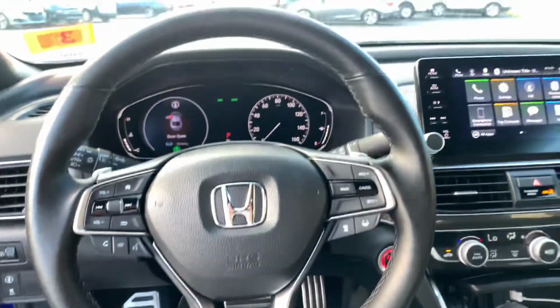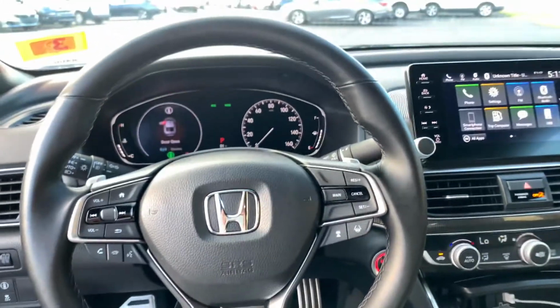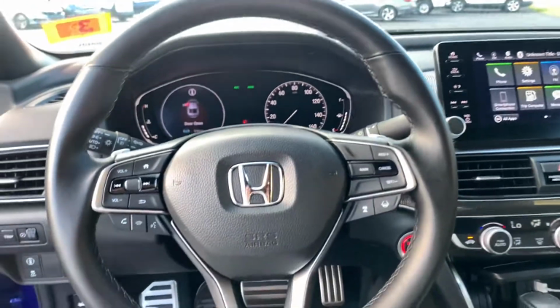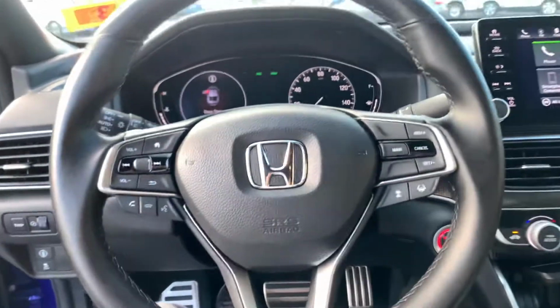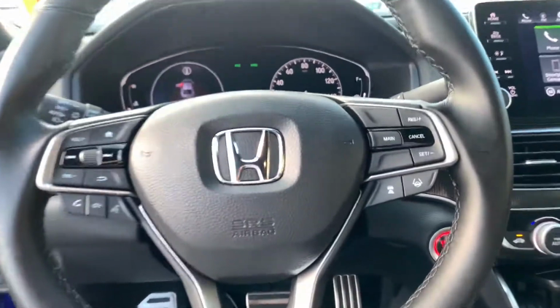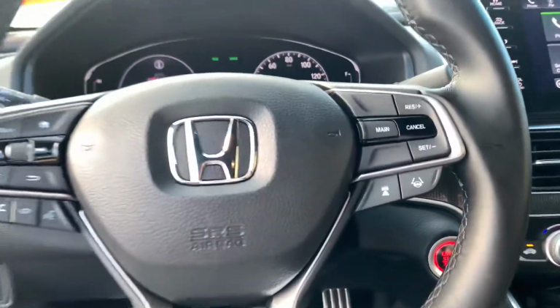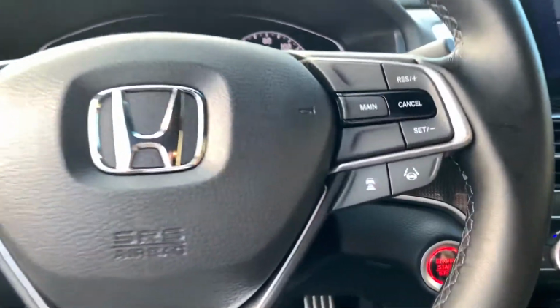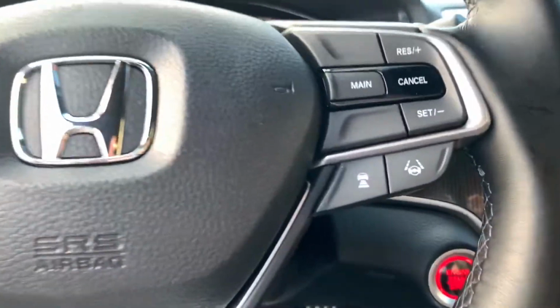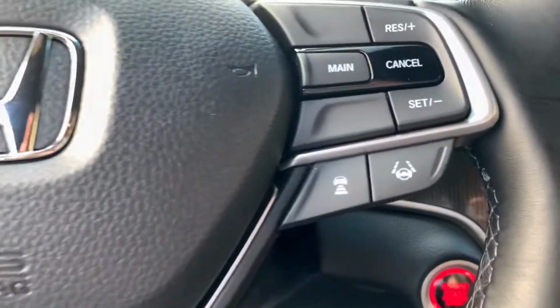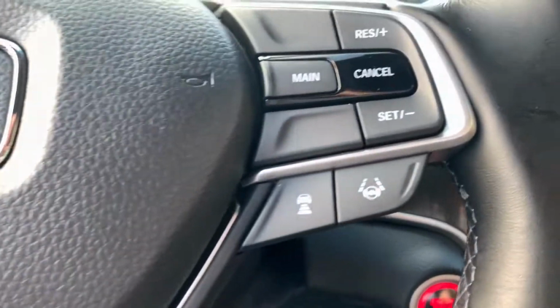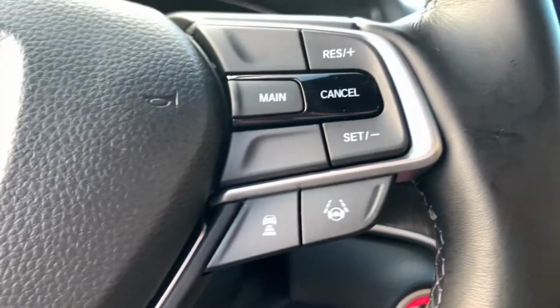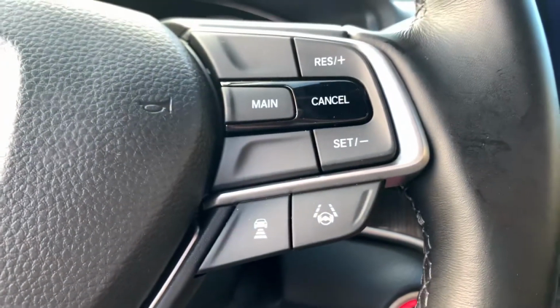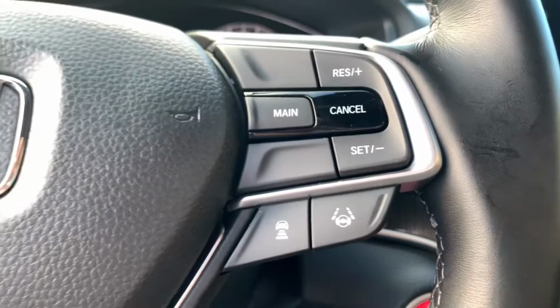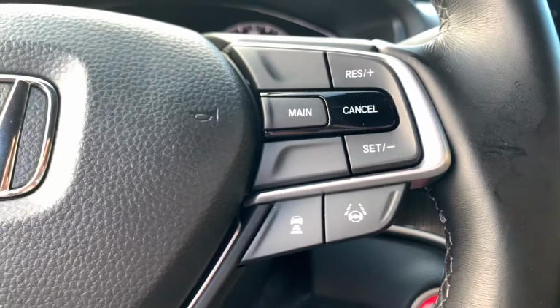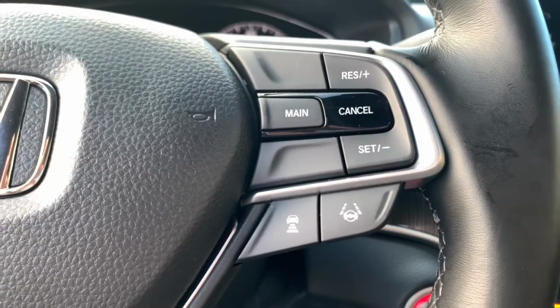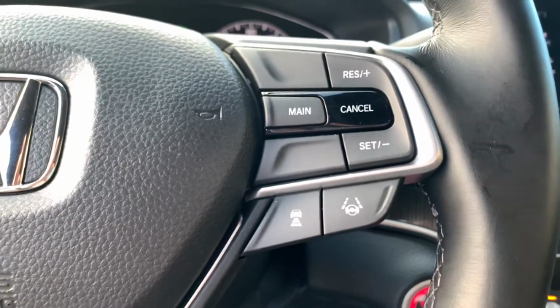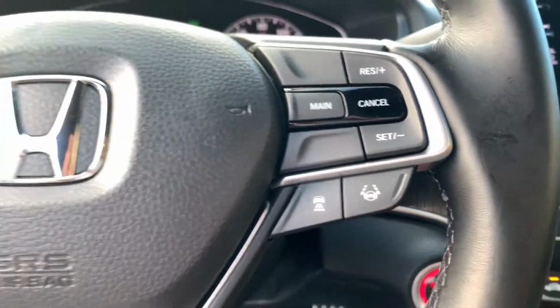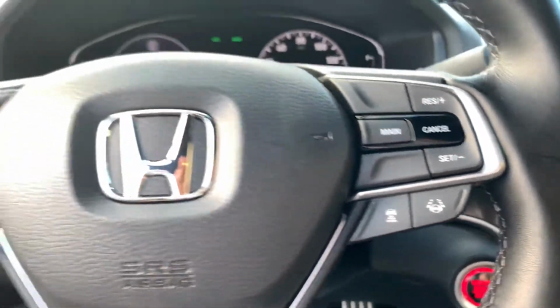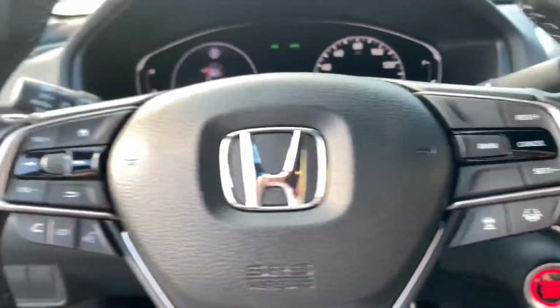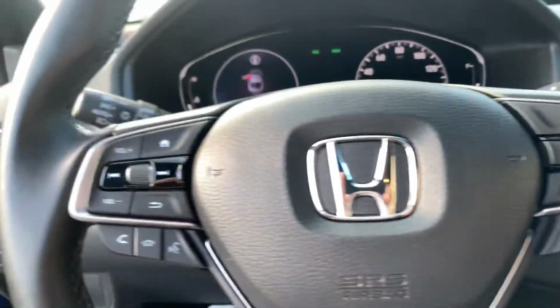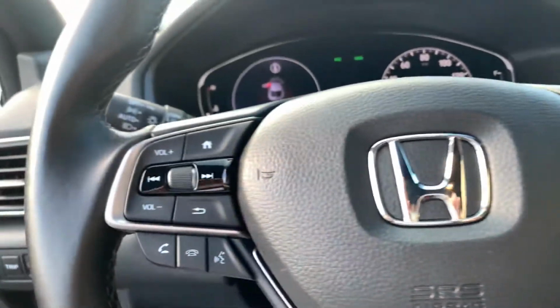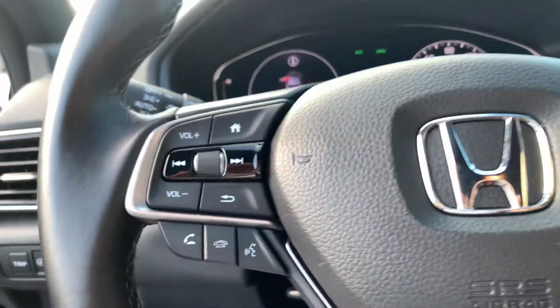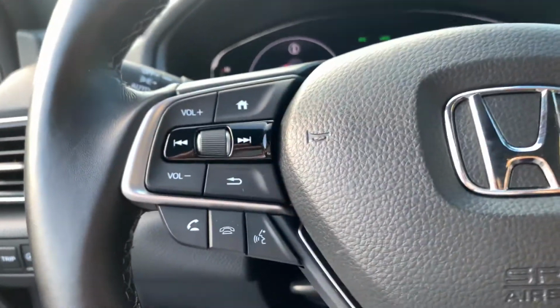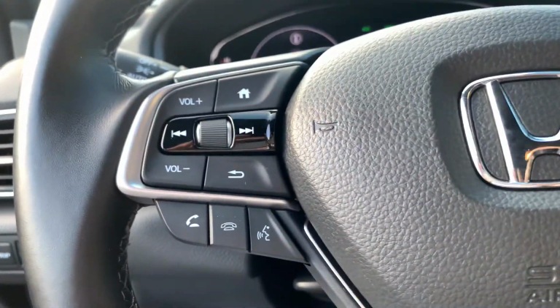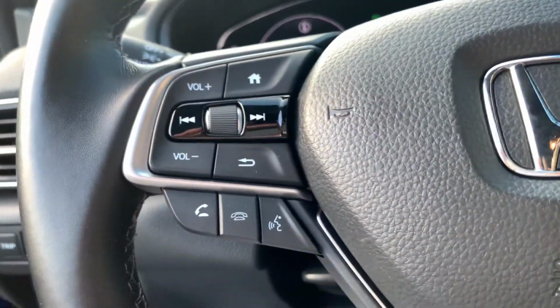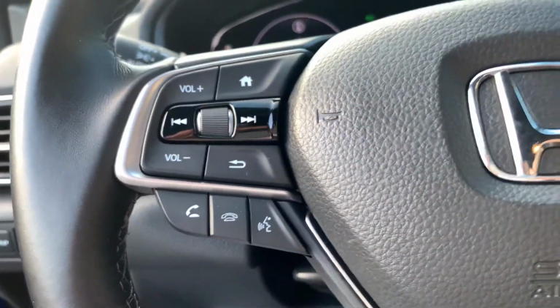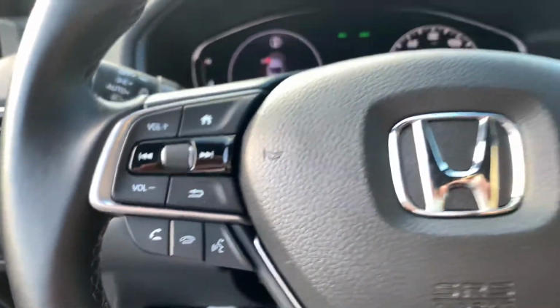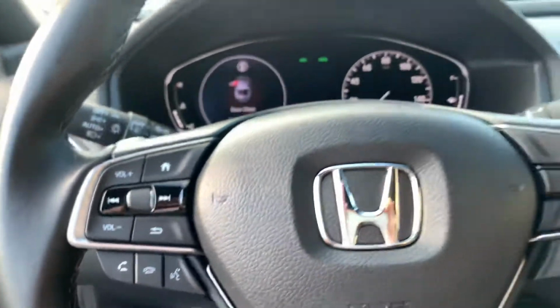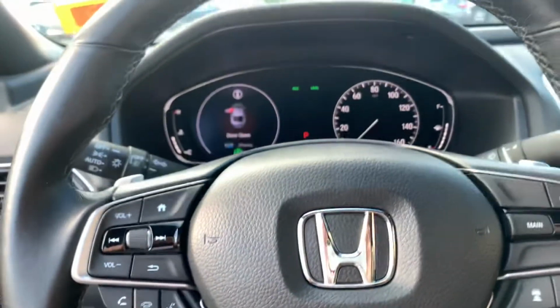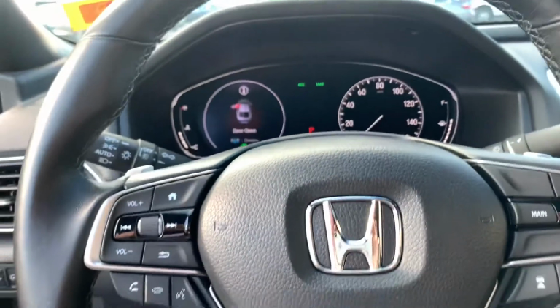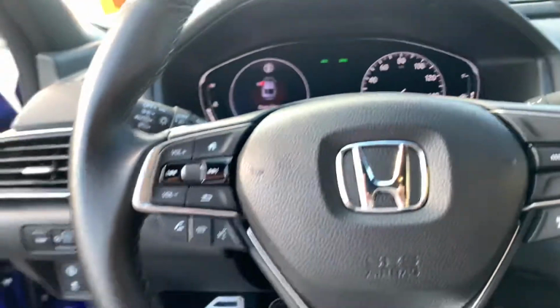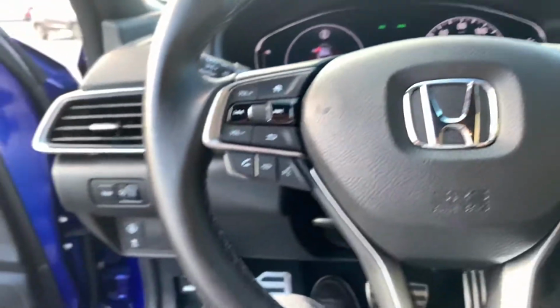On our leather-wrapped steering wheel, you will see the adaptive cruise control and lane keep assist on the right side, and on the left side your volume controls, dashboard menu, and phone controls.